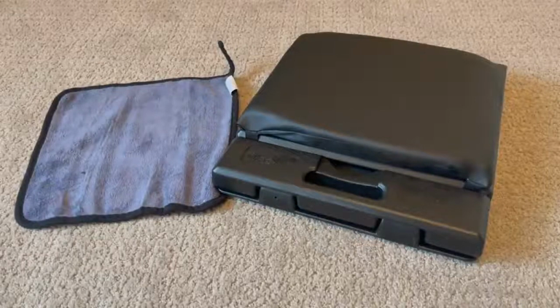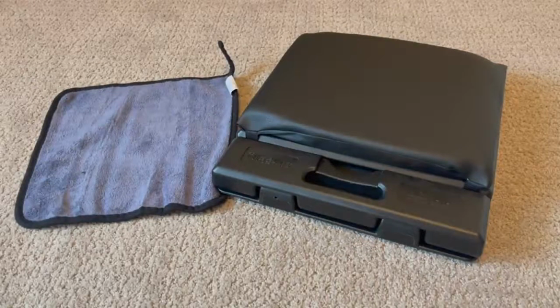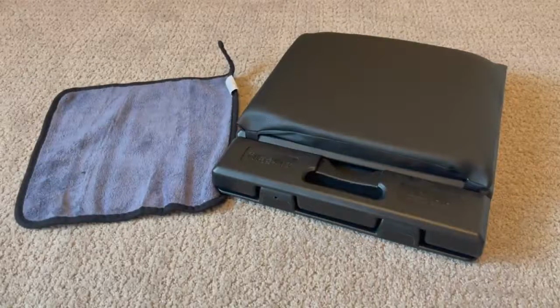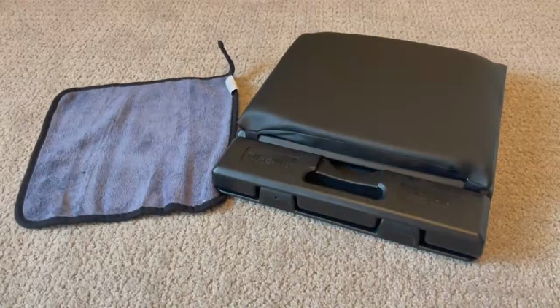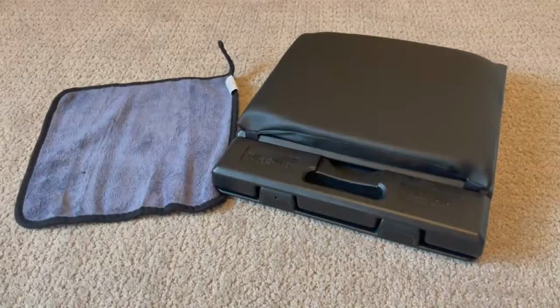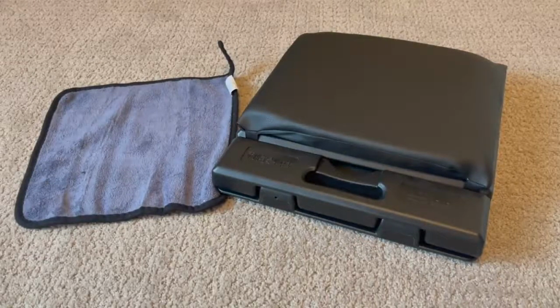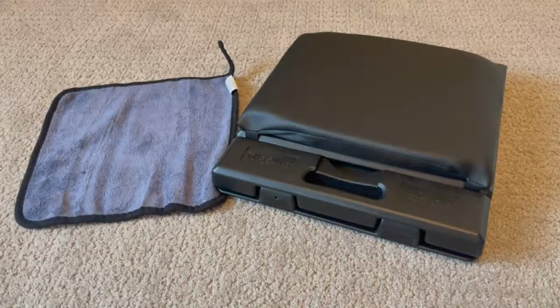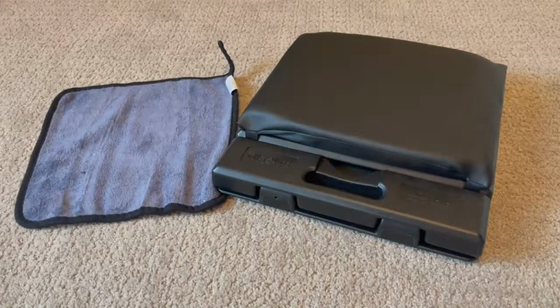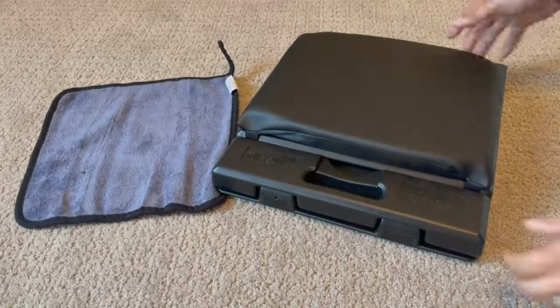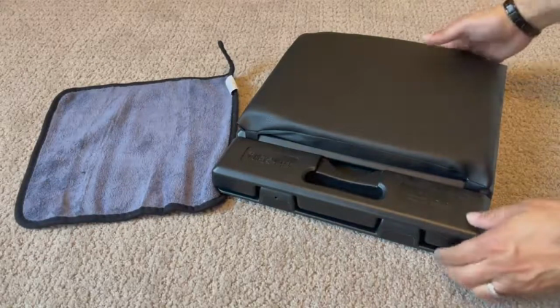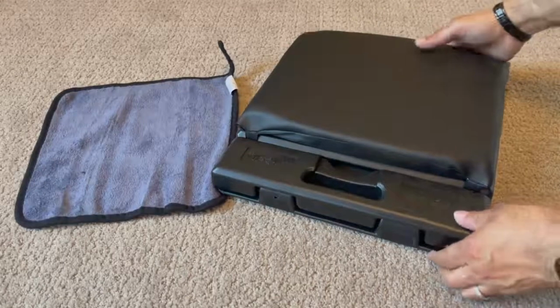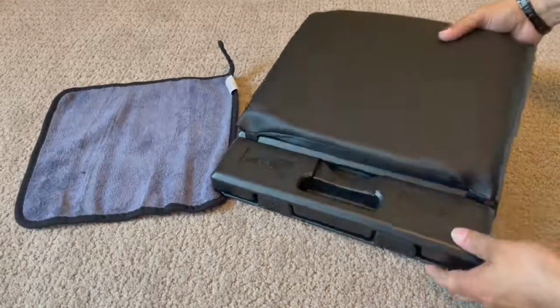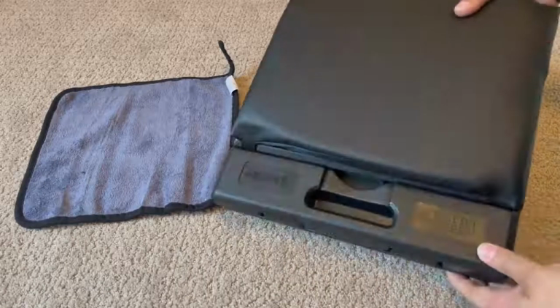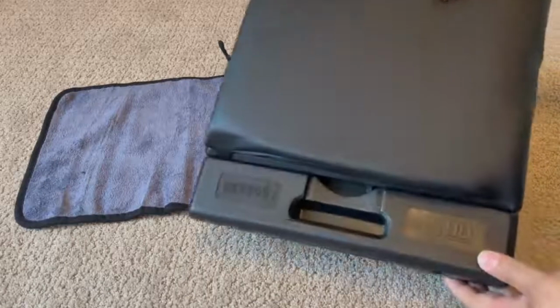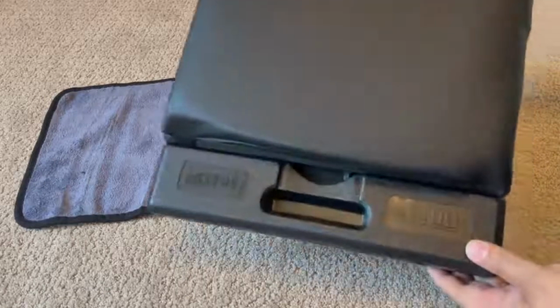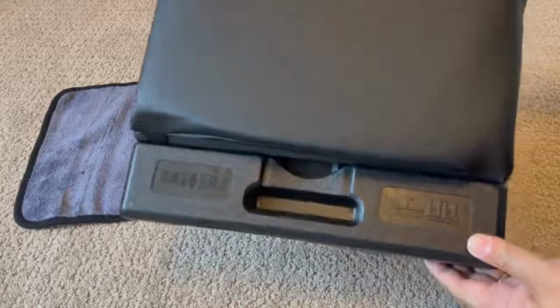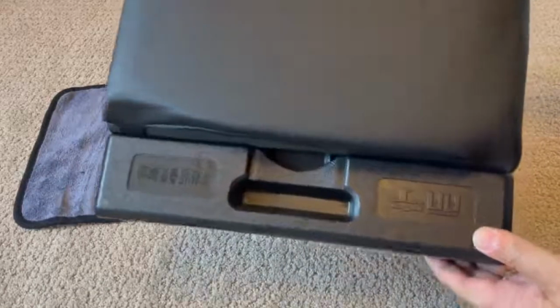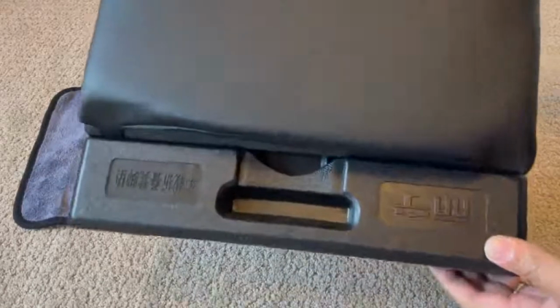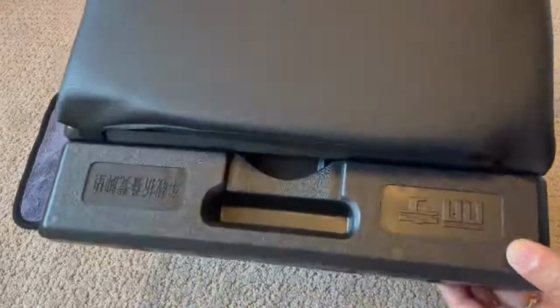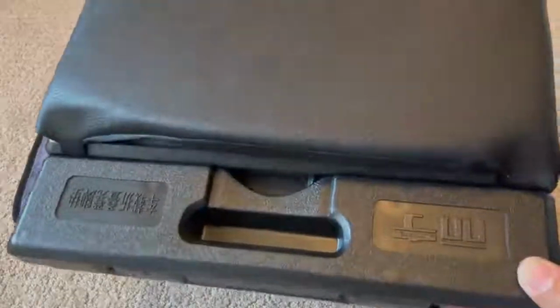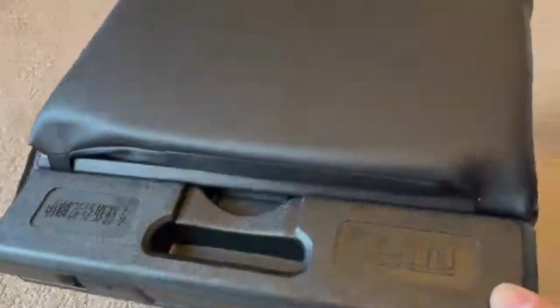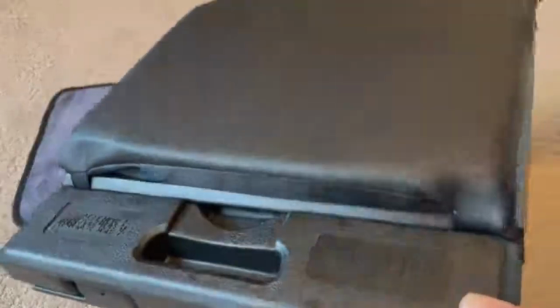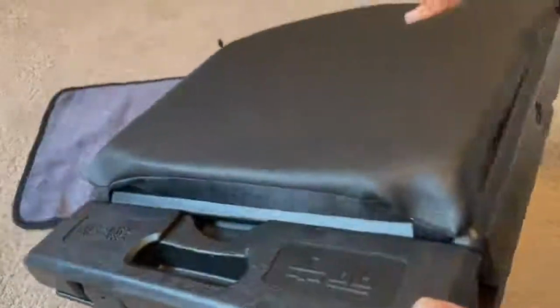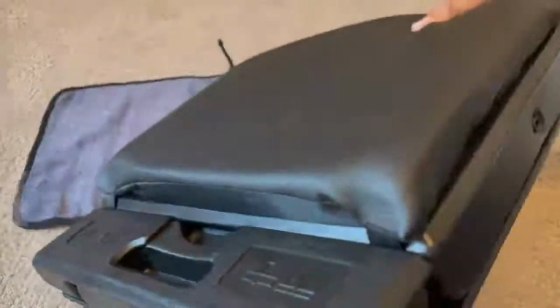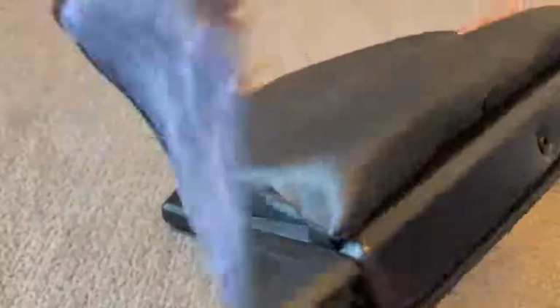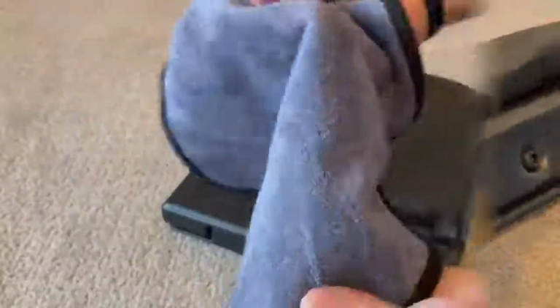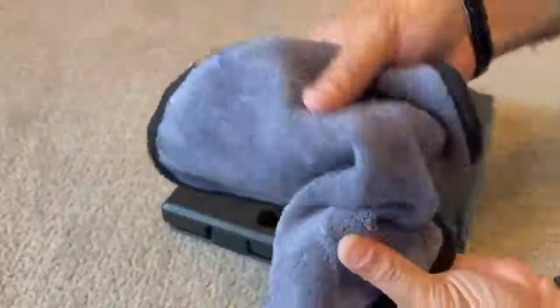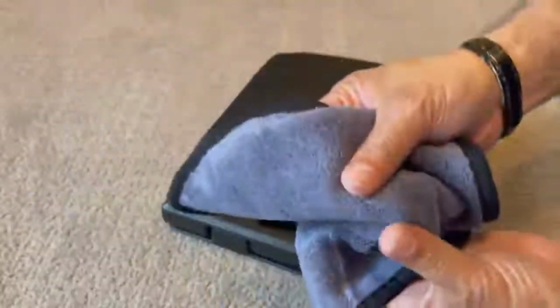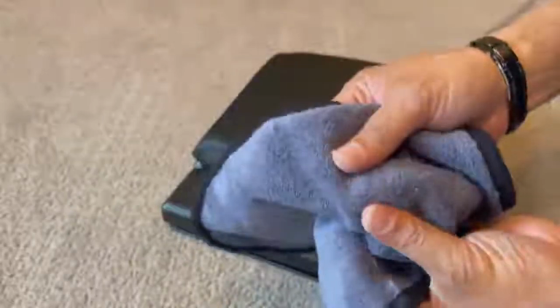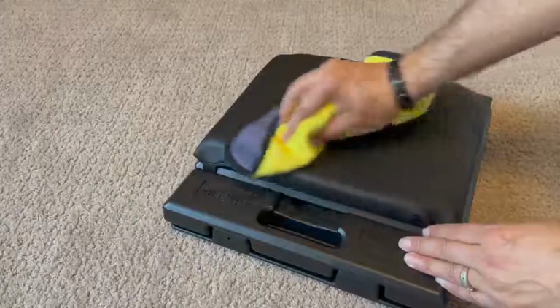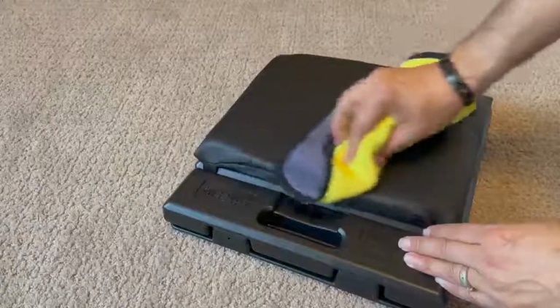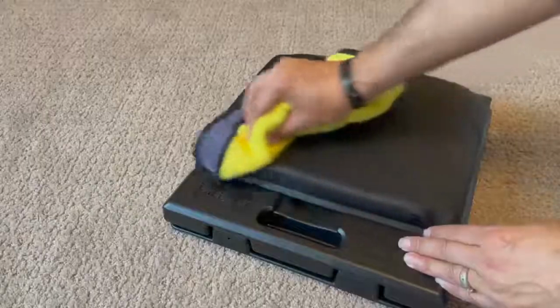This footrest is the best I have ever used and here is why. It is very sturdy, feels durable, and even includes a cleaning cloth.